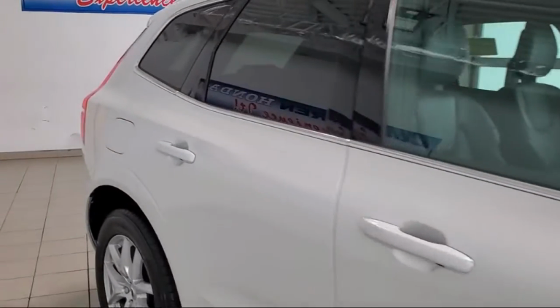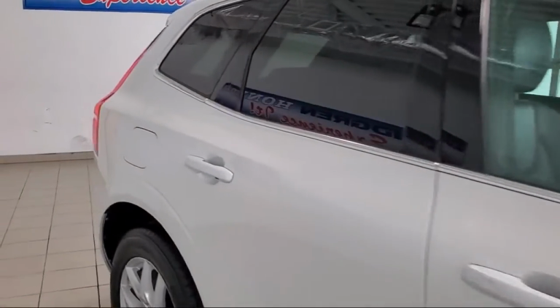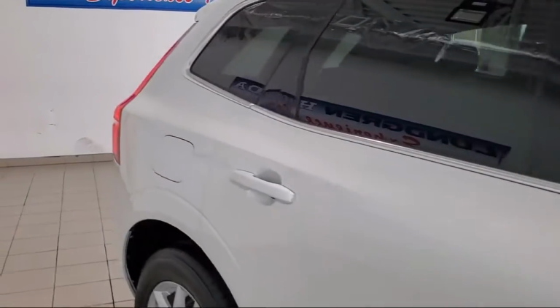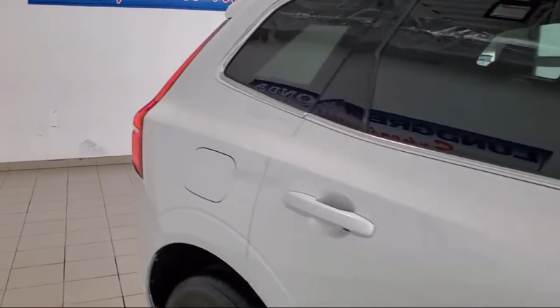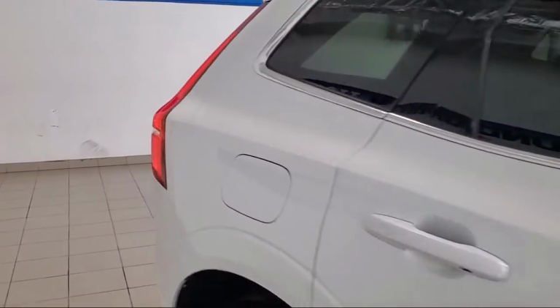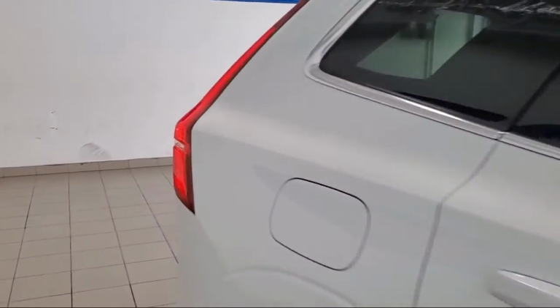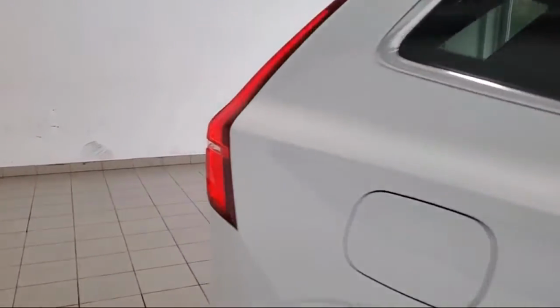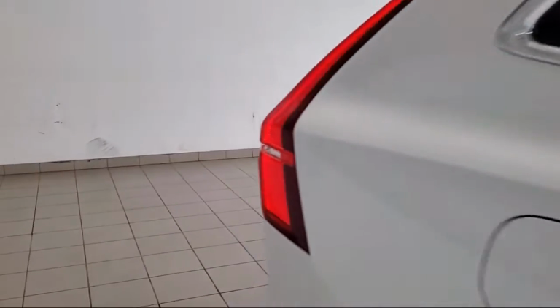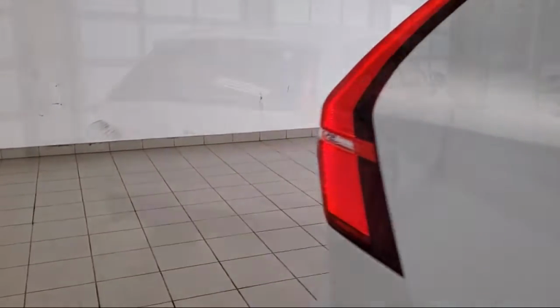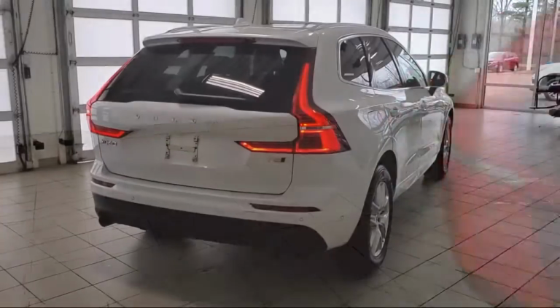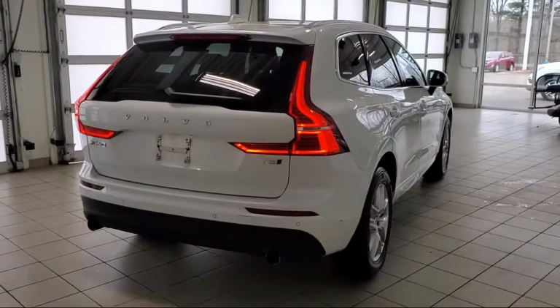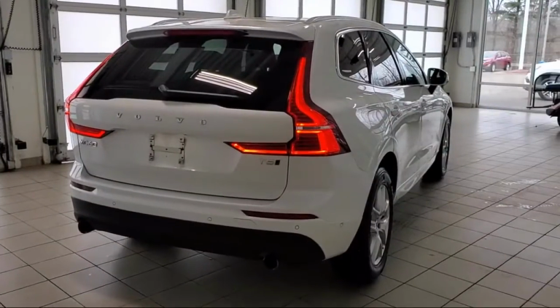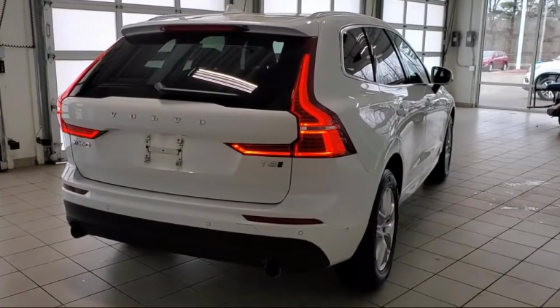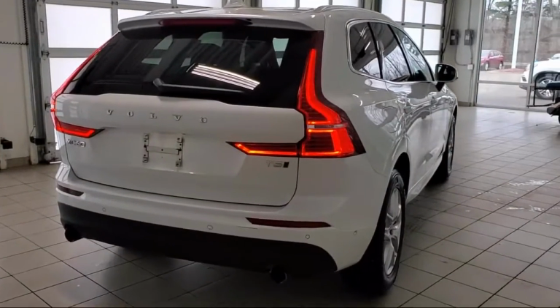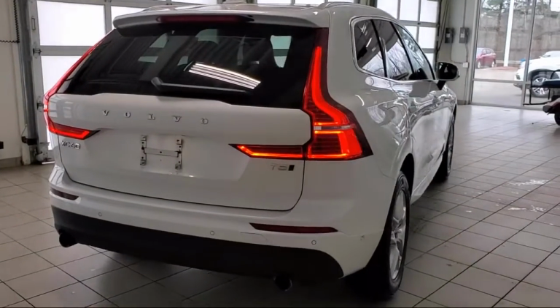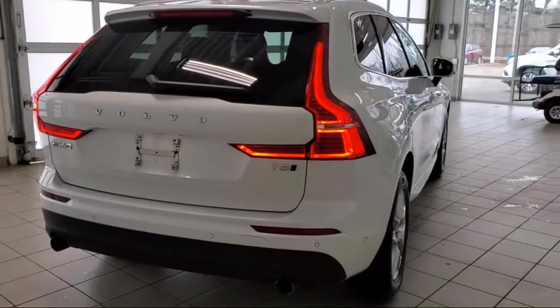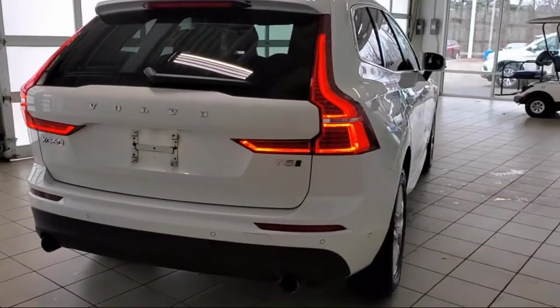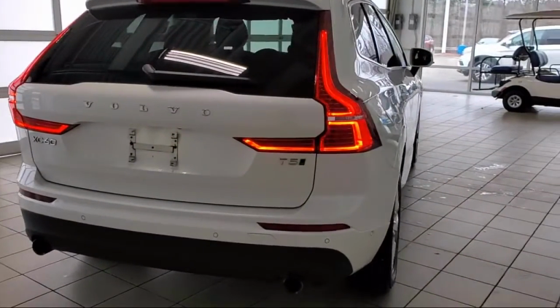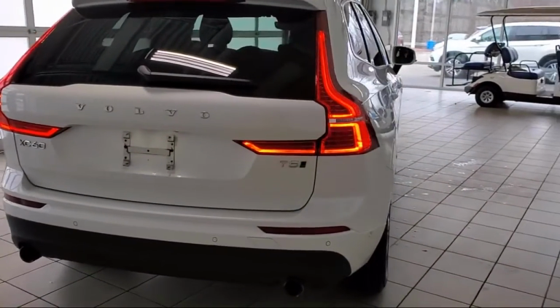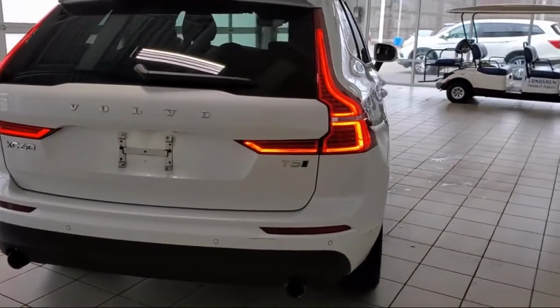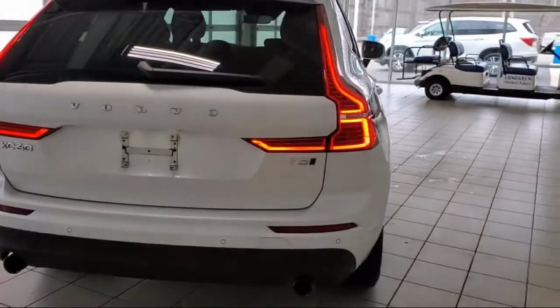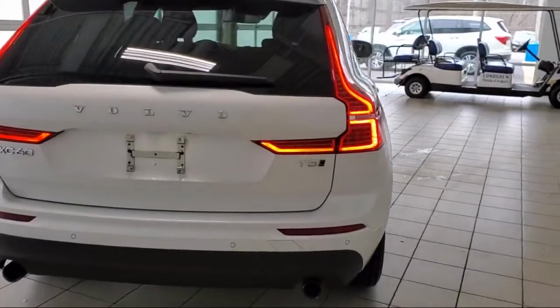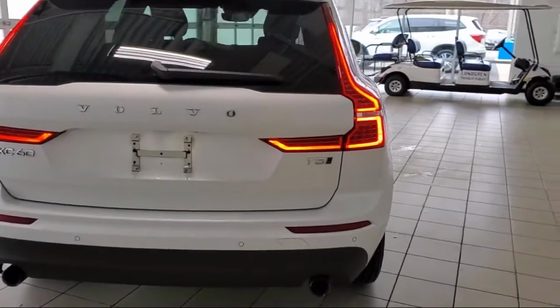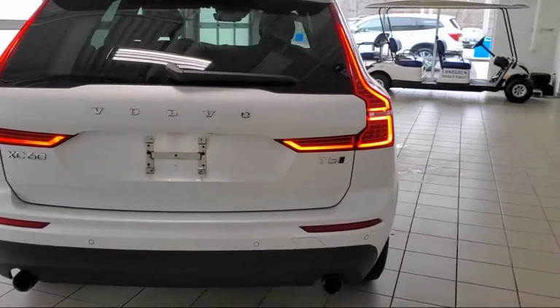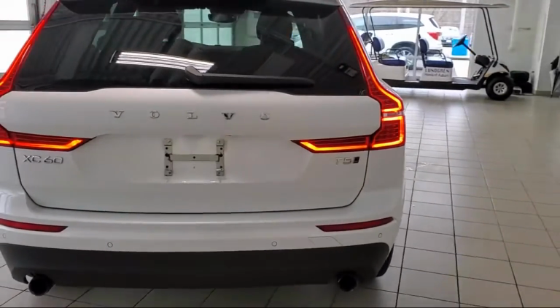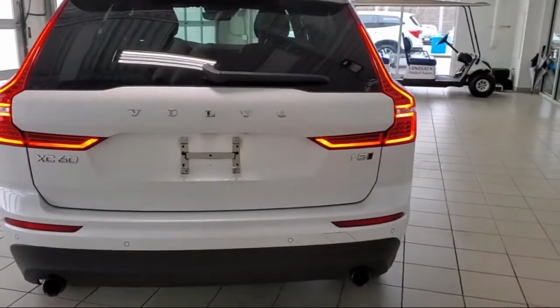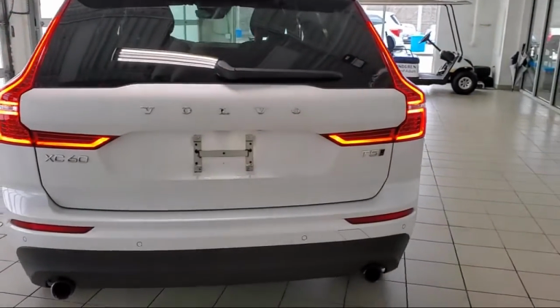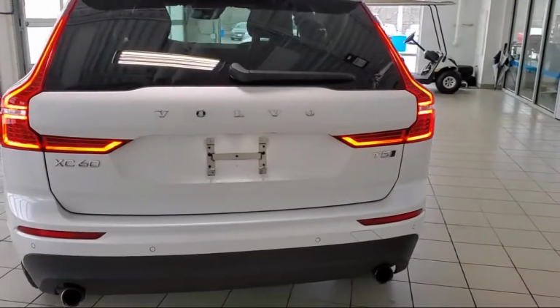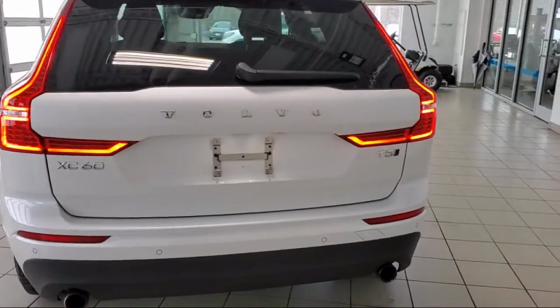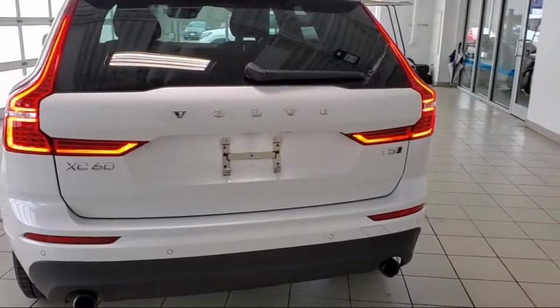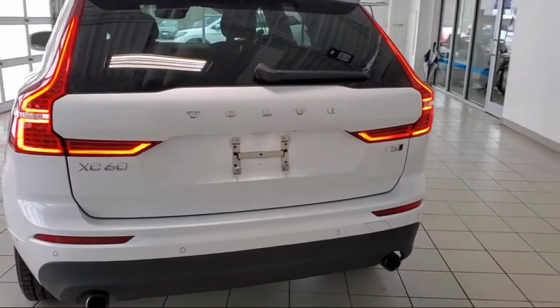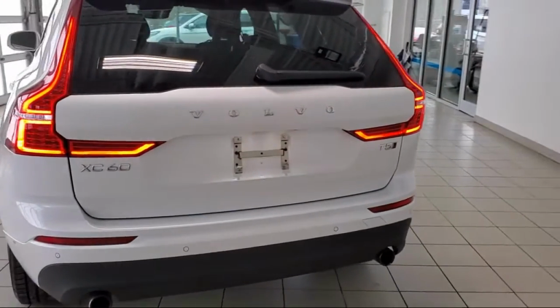Multi-Function Remote Keyless Entry, Front Side Curtain Airbags, Steering Wheel Mounted Phone Controls, Side Curtain and Rear Airbags, and Bluetooth Auxiliary Audio Input.